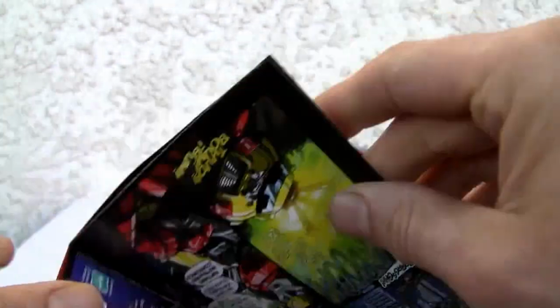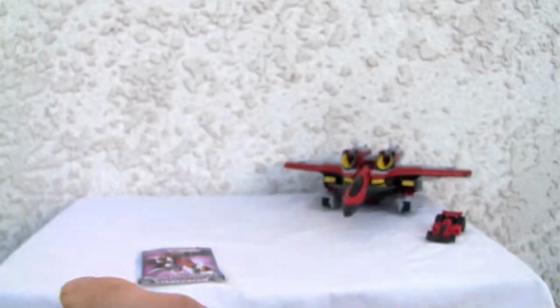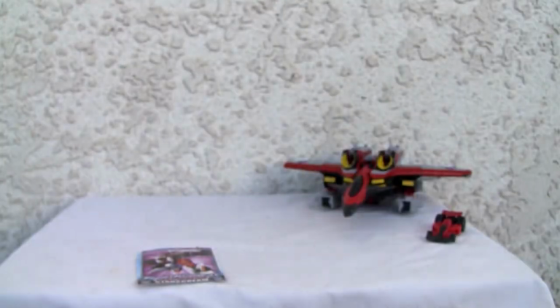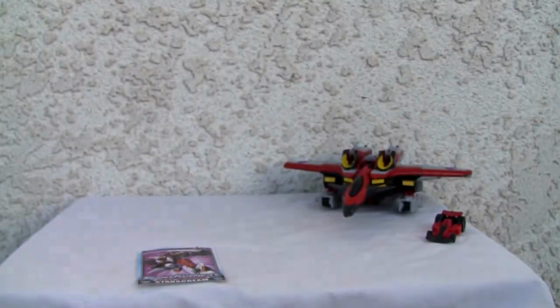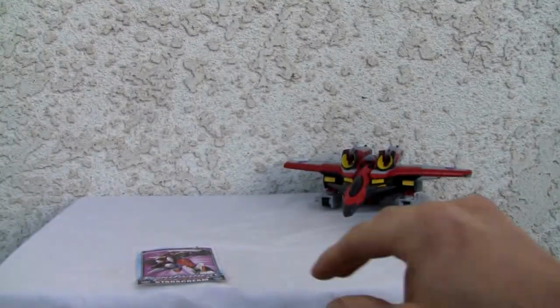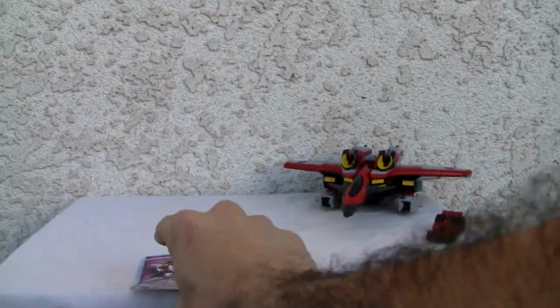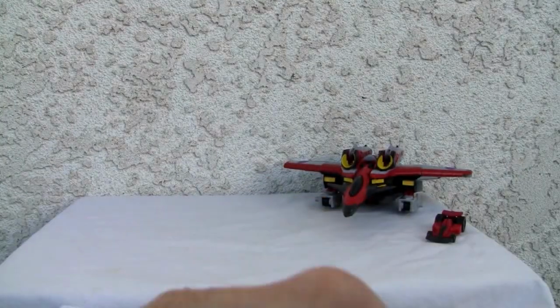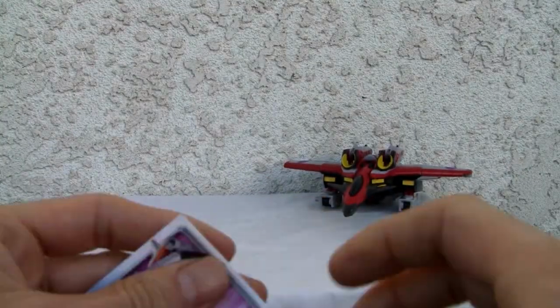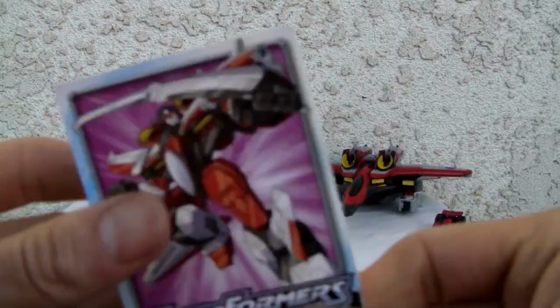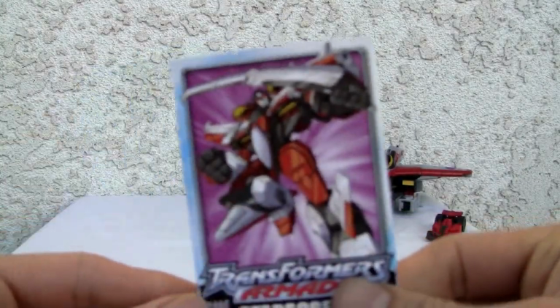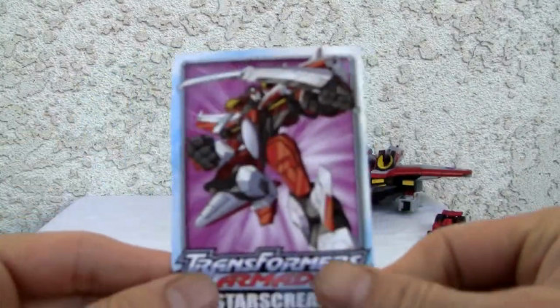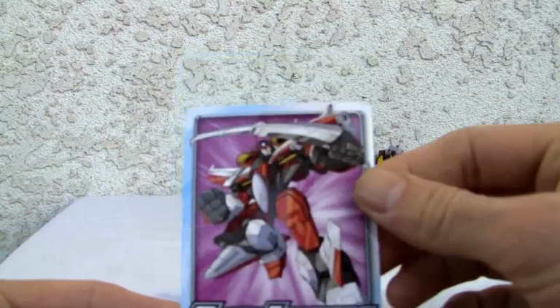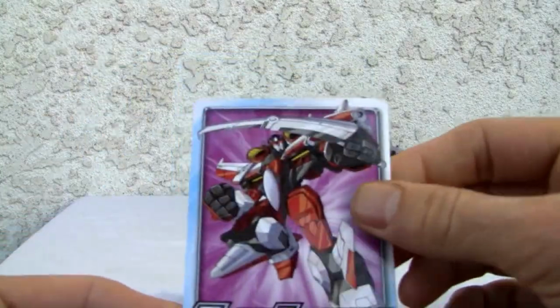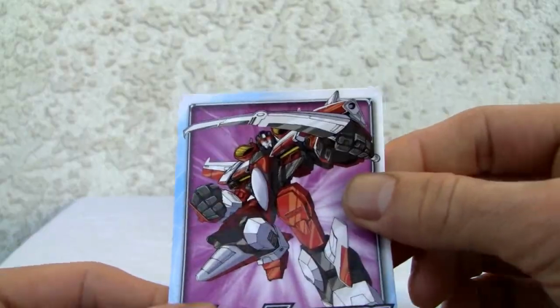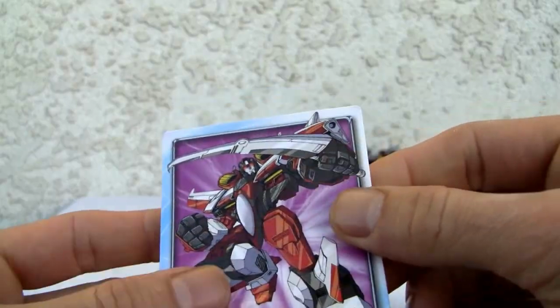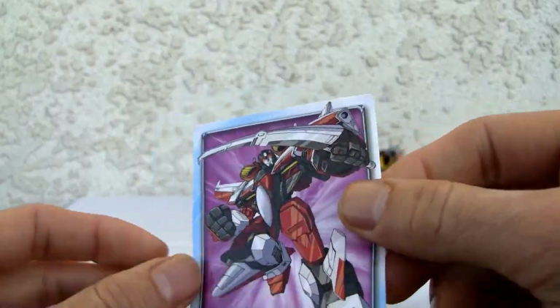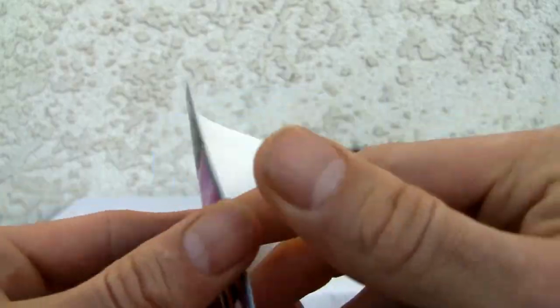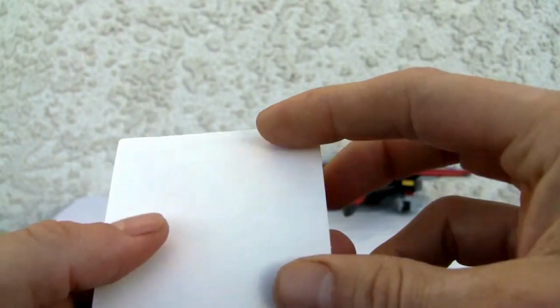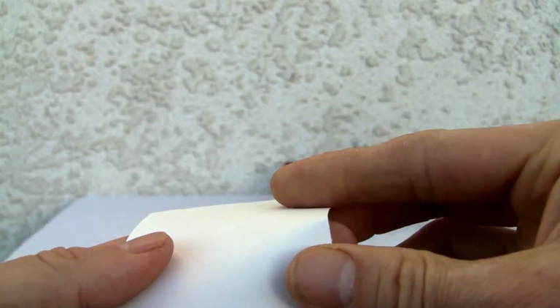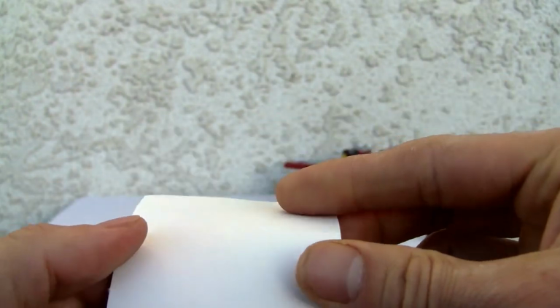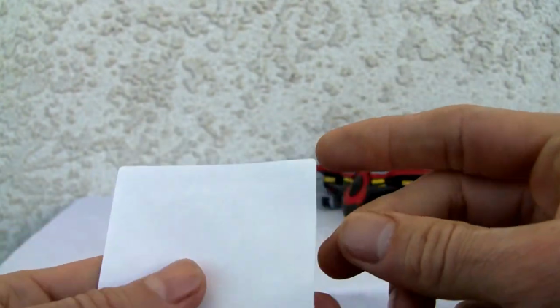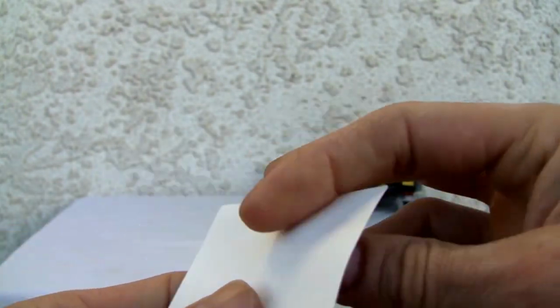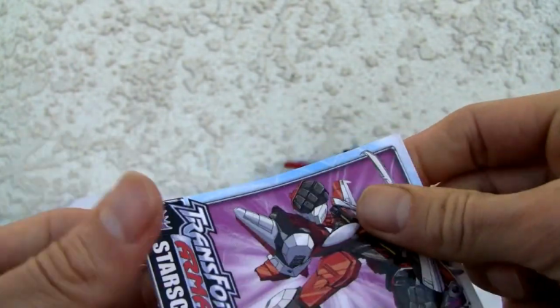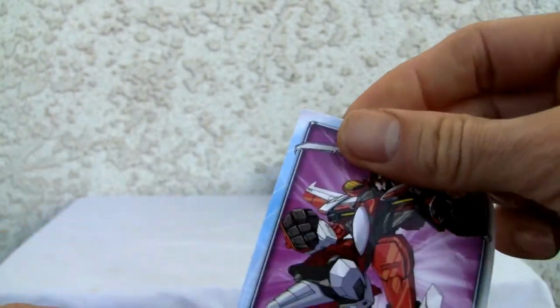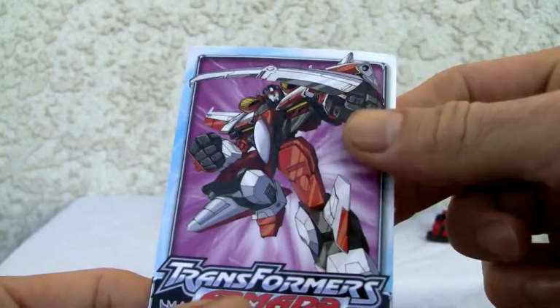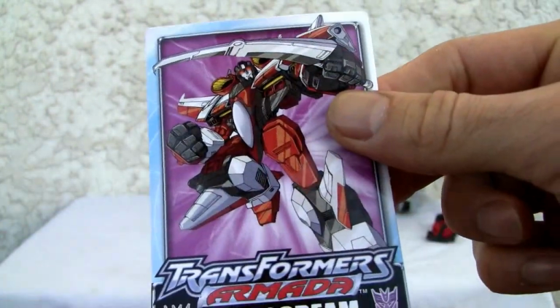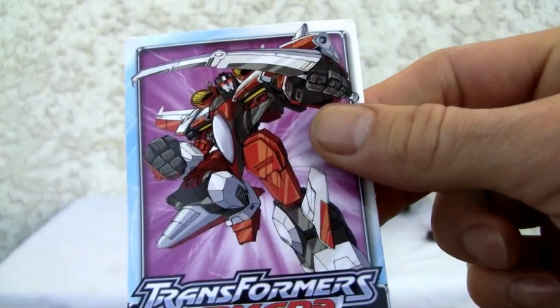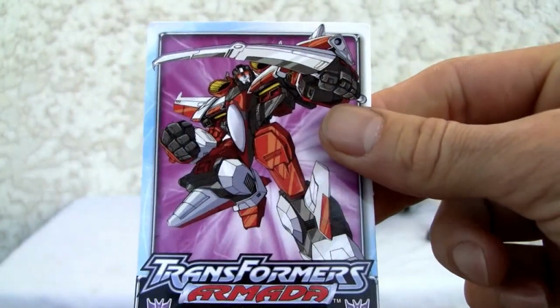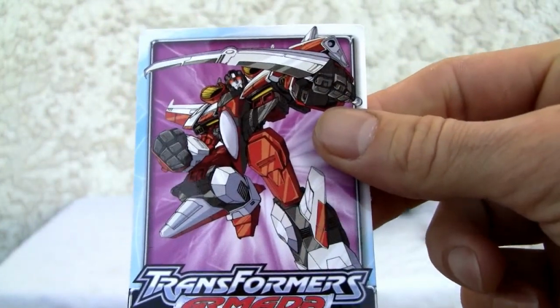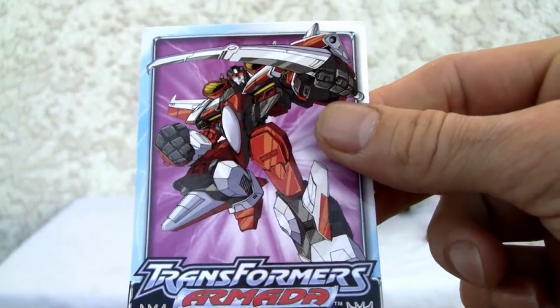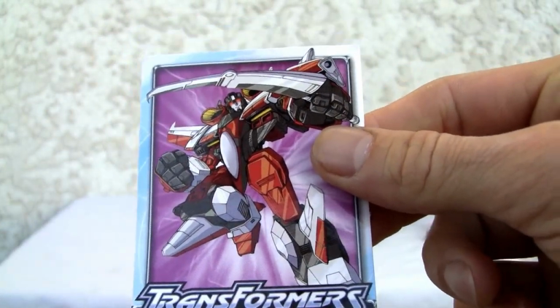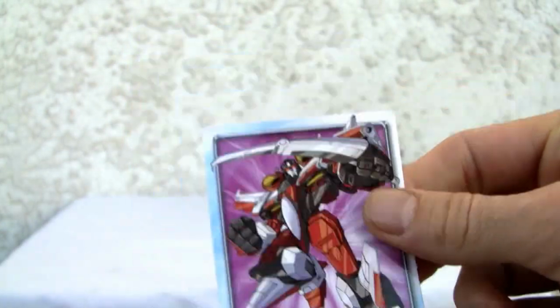And that's it. Also comes with a horrible, horrible card sticker — I don't know what this is. I think it's a card, it's flexible, it's not a card. No stats, nothing like that, but it looks okay.